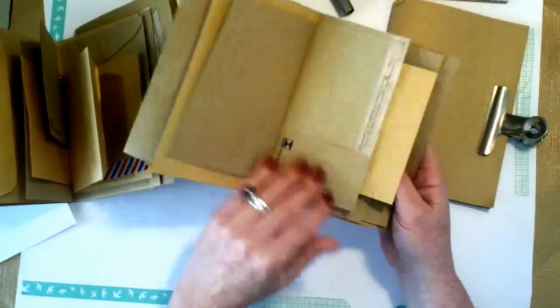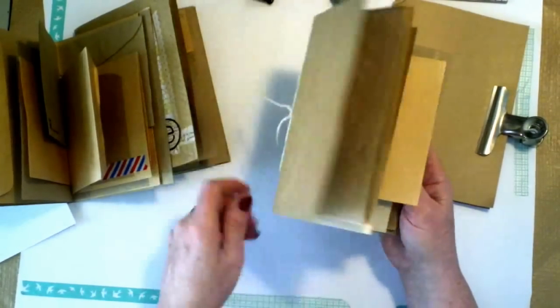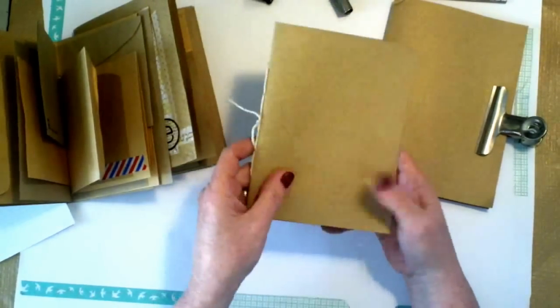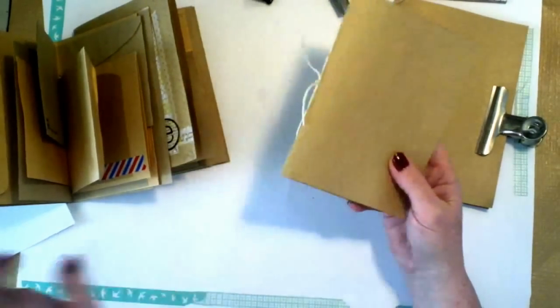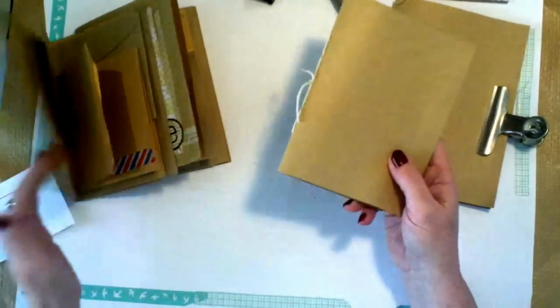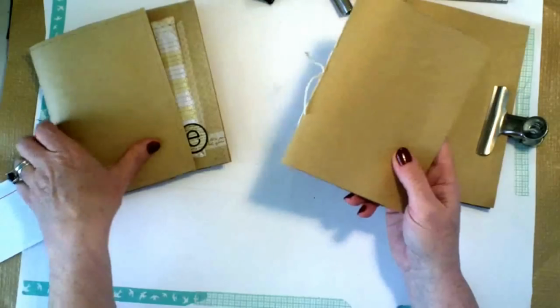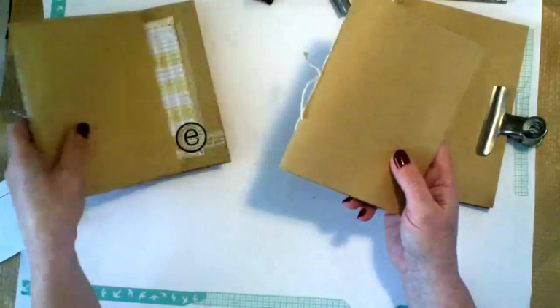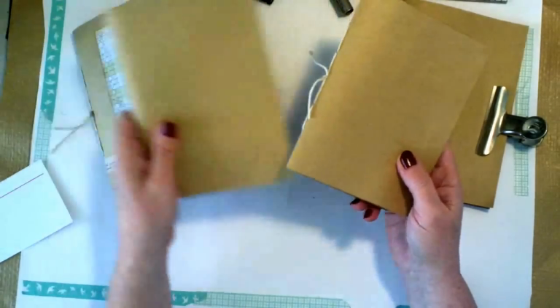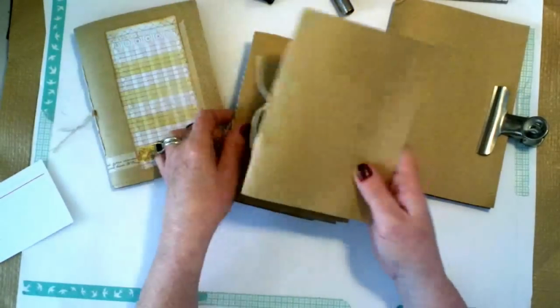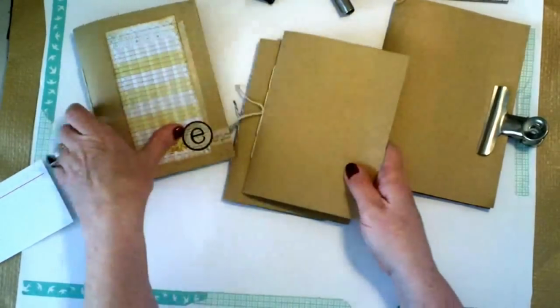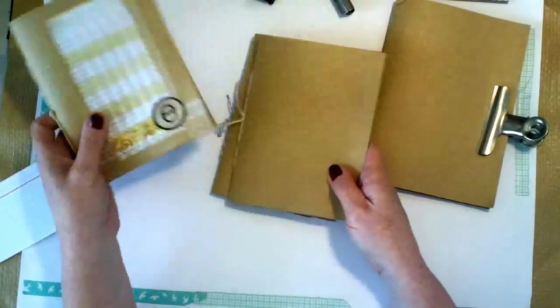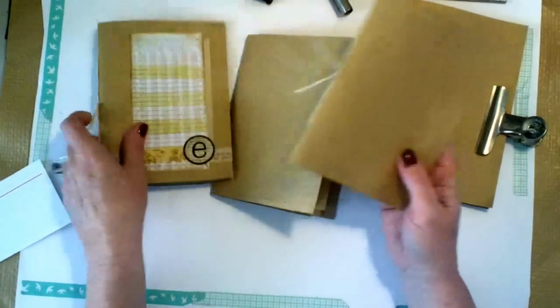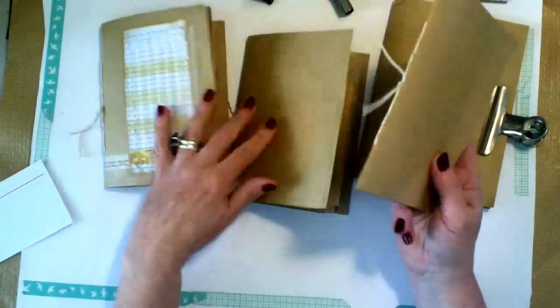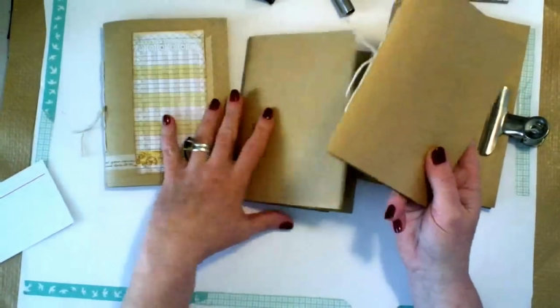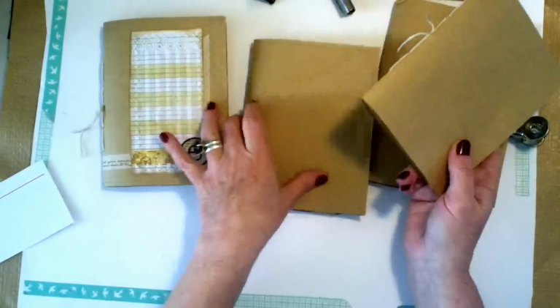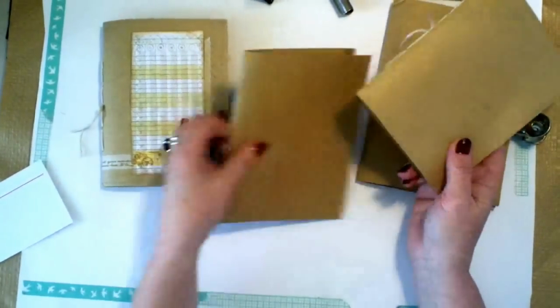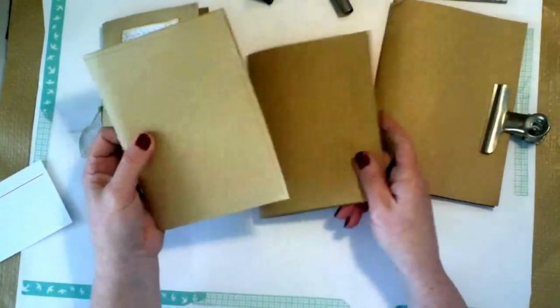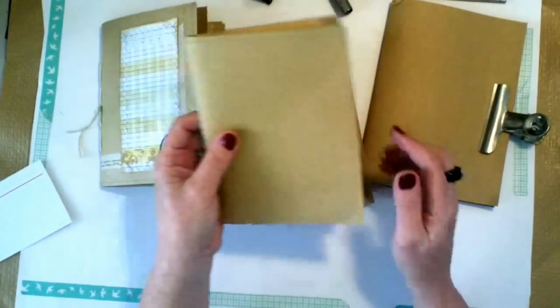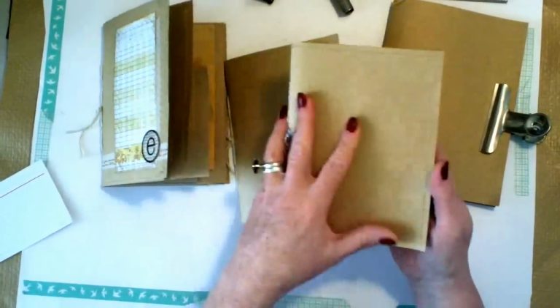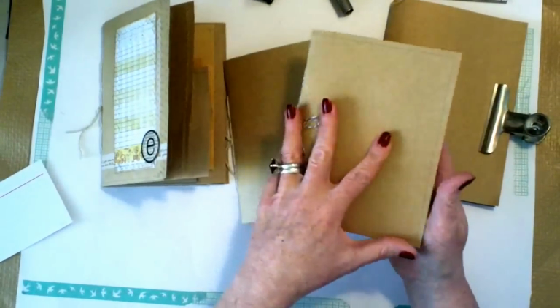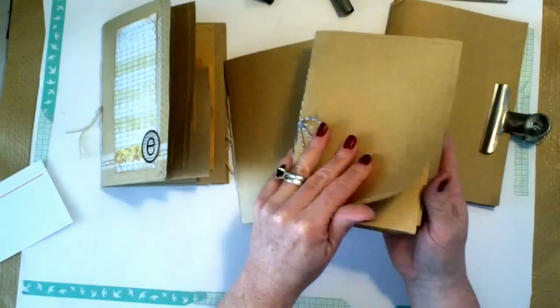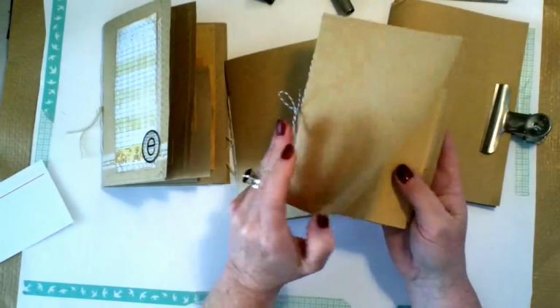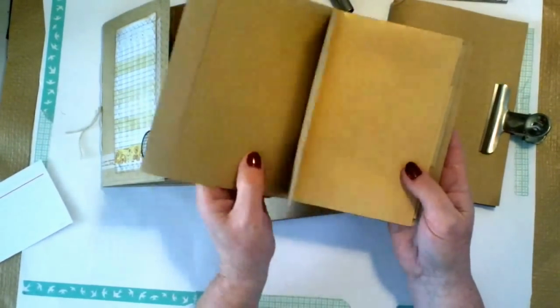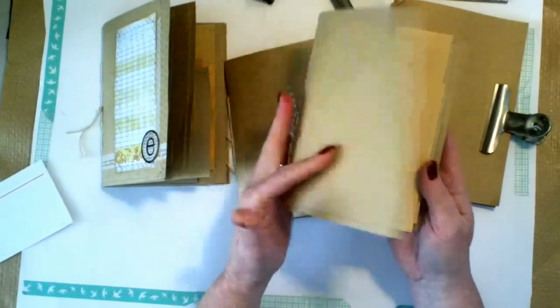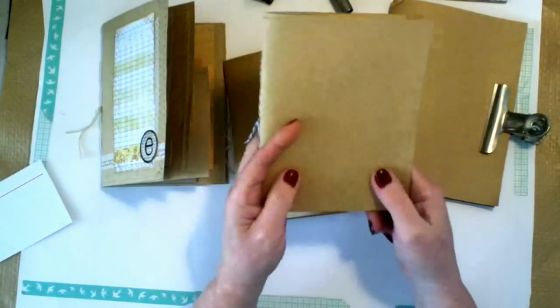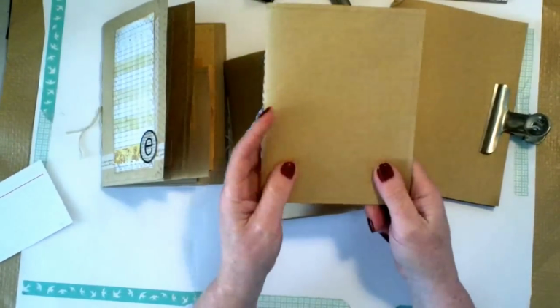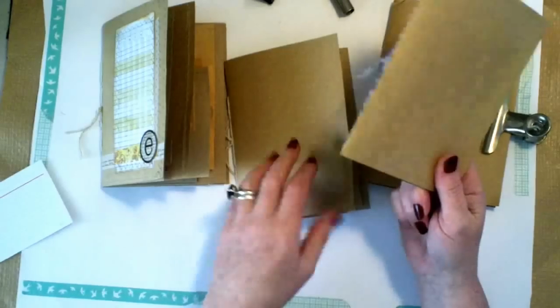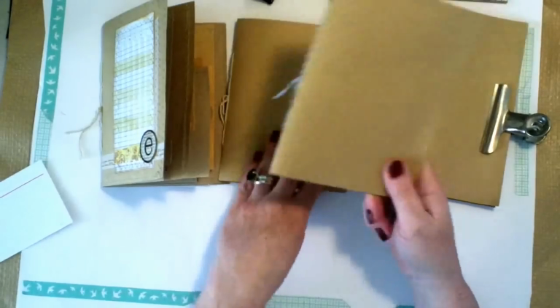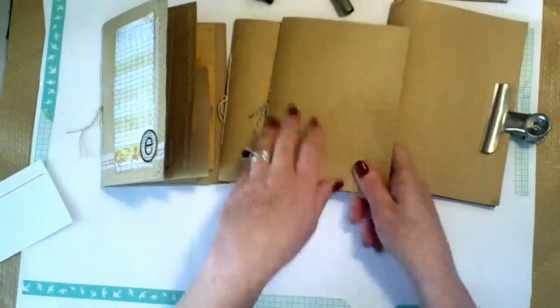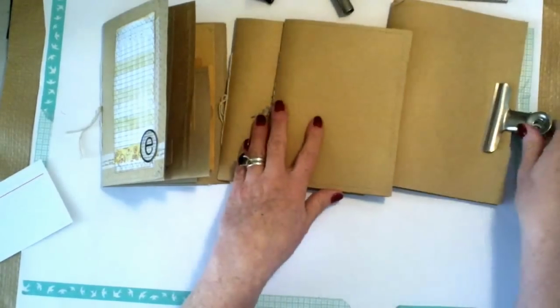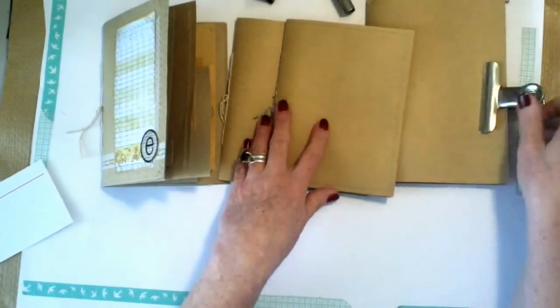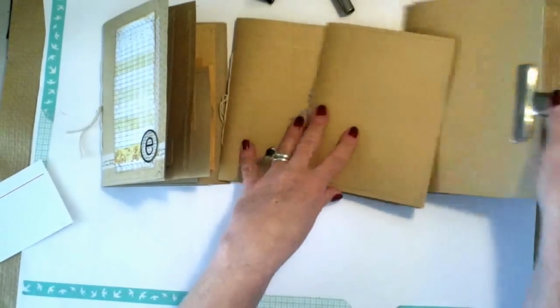I've got another one because when I start doing one I have to do a couple, so I did three. One of these is going to my friend Ellen, and one I'll put a few more bits and pieces on and then that's going to go into my giveaway for my lovely subscribers.